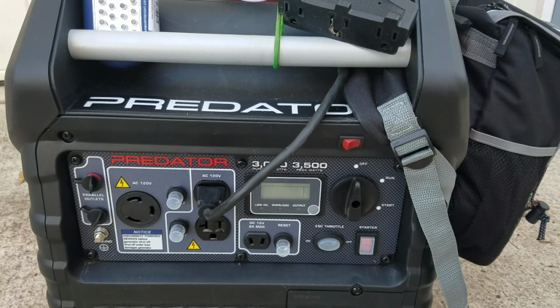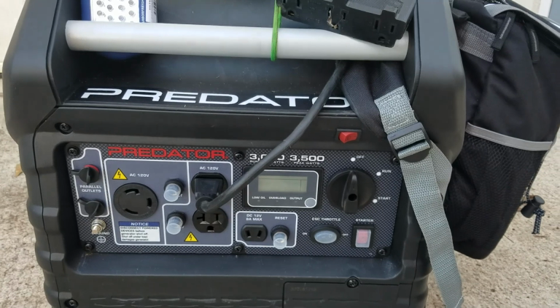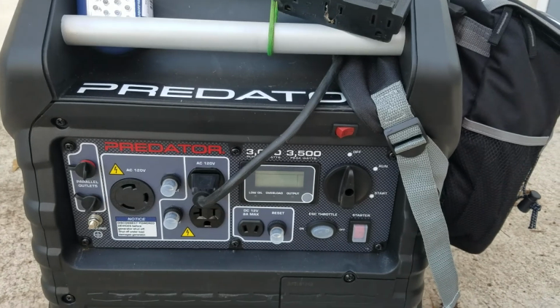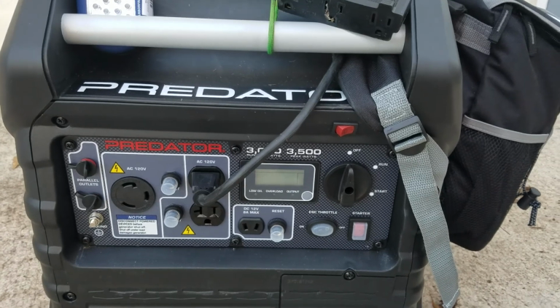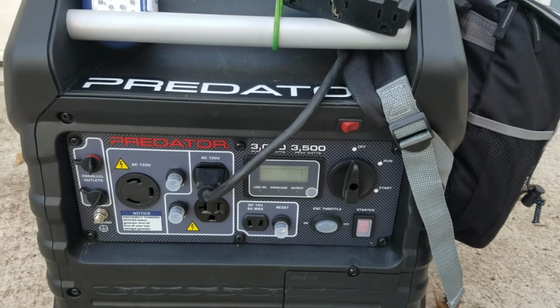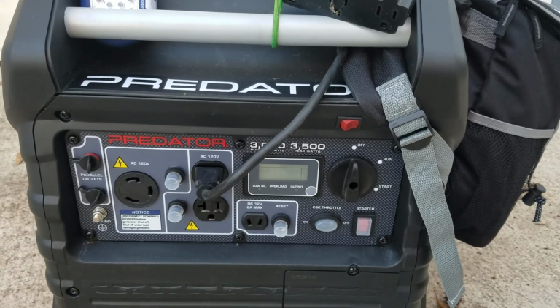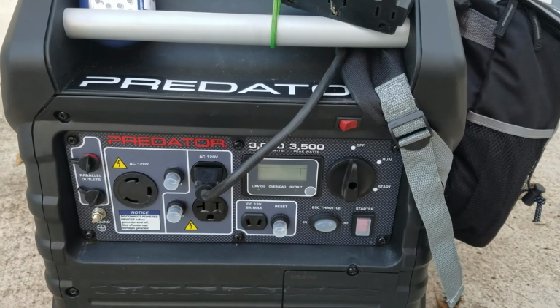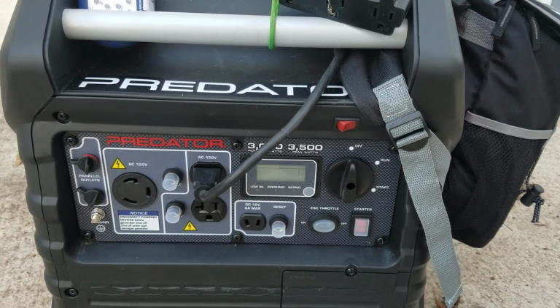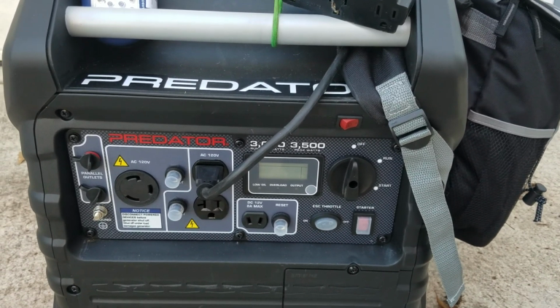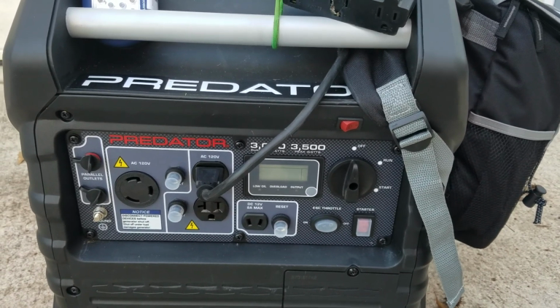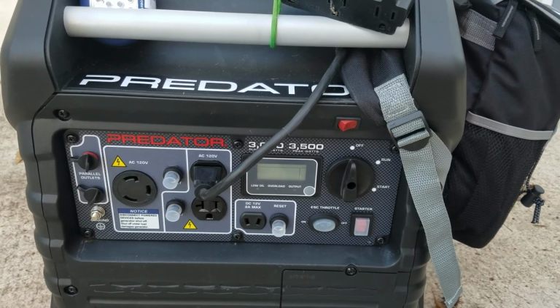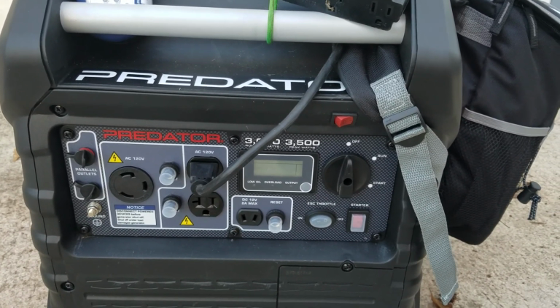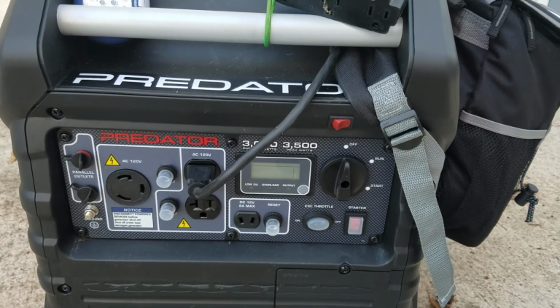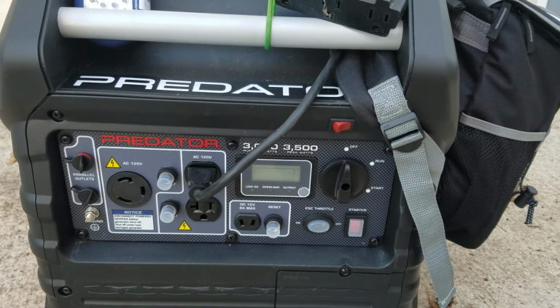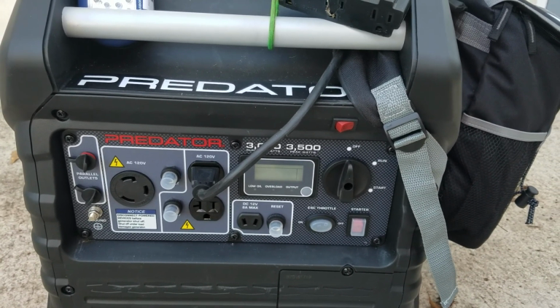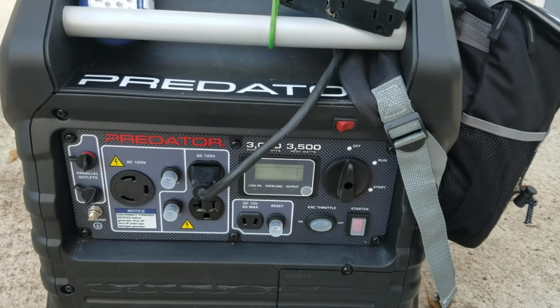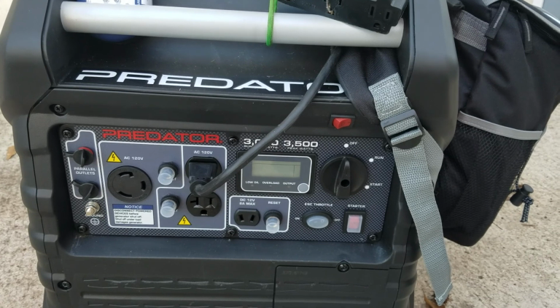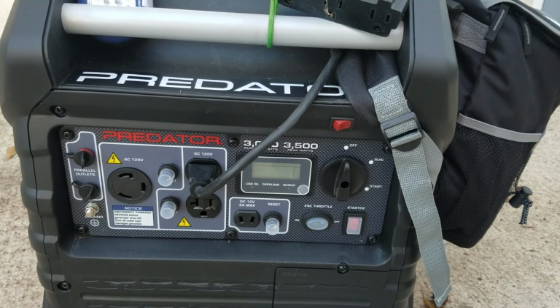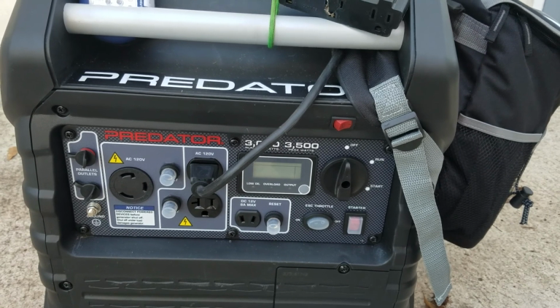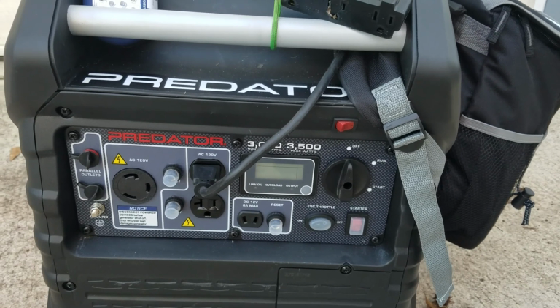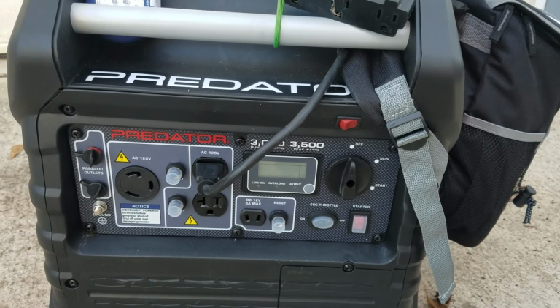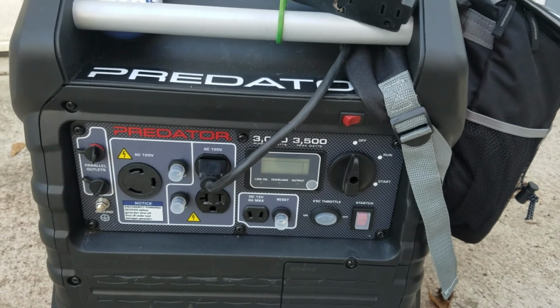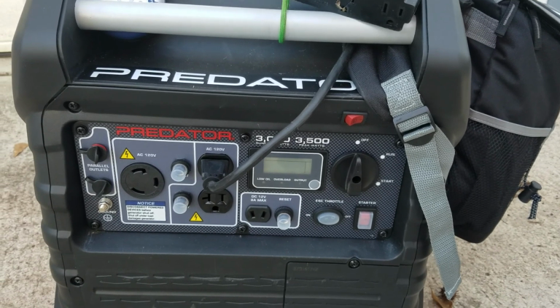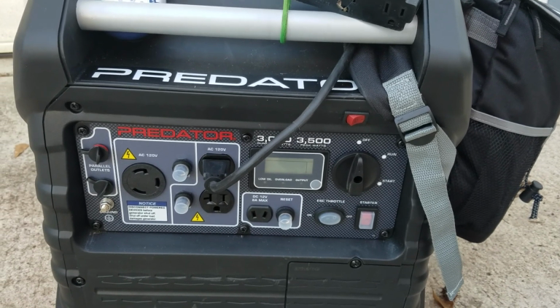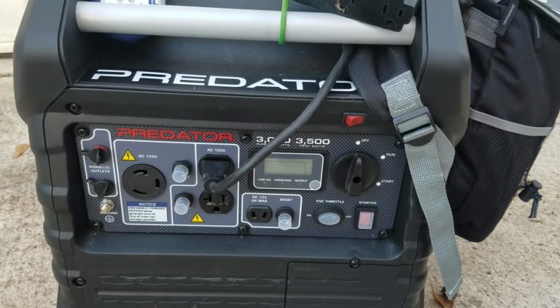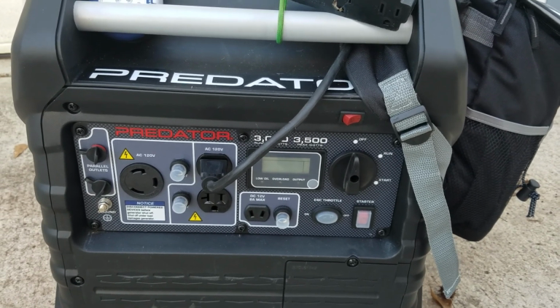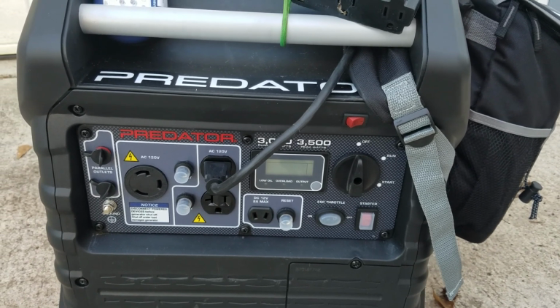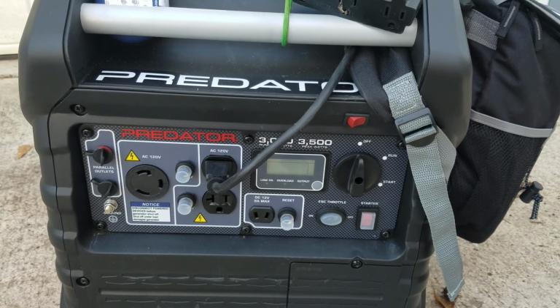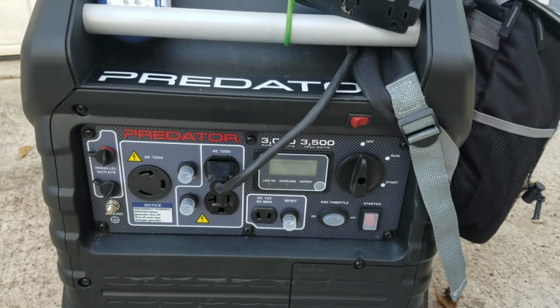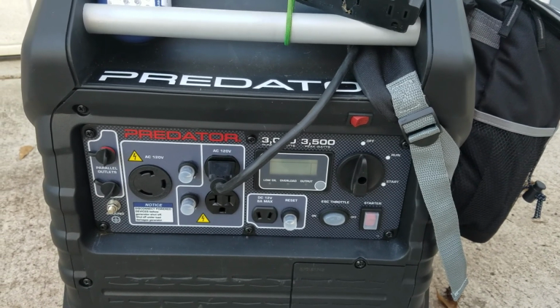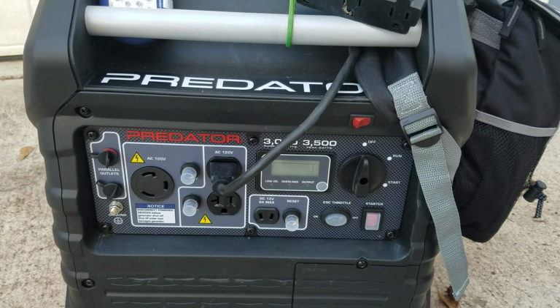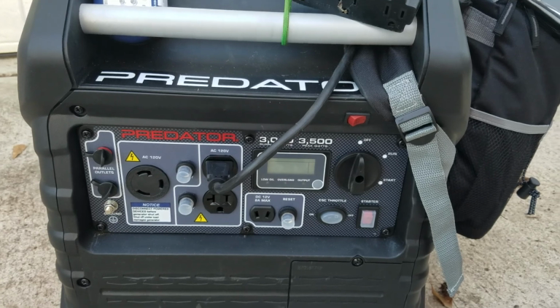I'm thinking of trying to save my carburetor from any stale fuel being stored up, so that might be something you might want to think about.